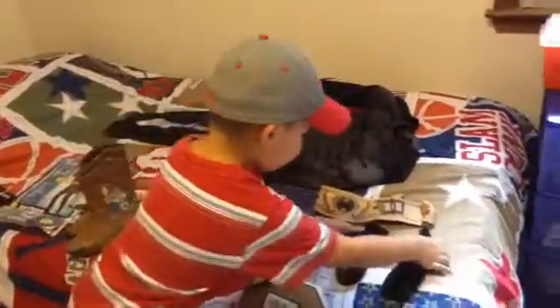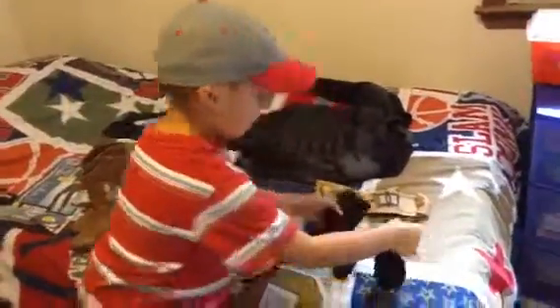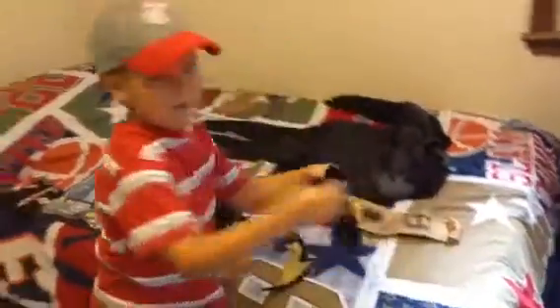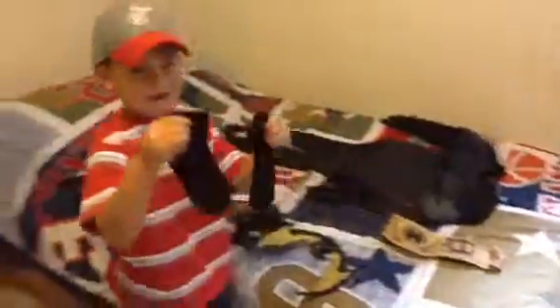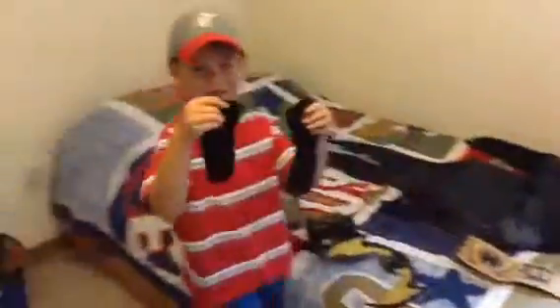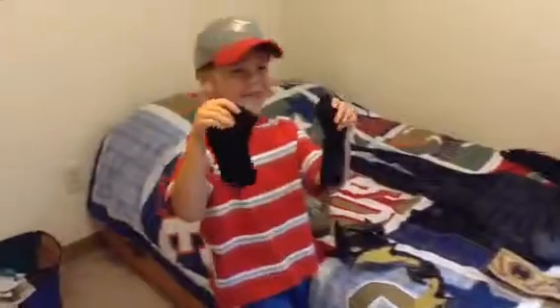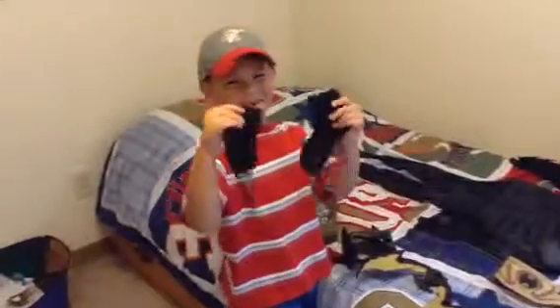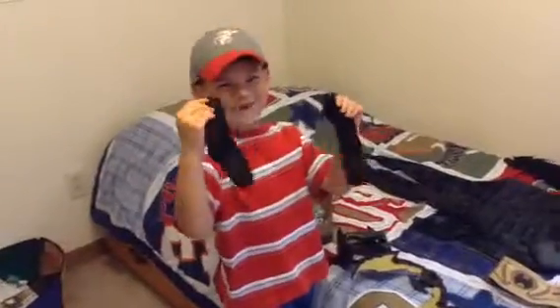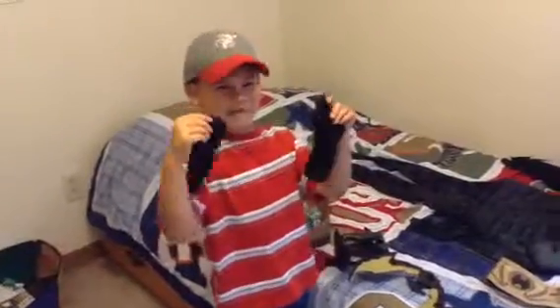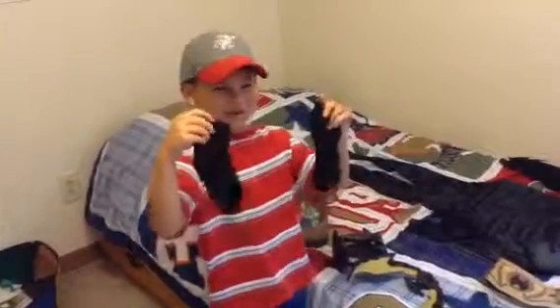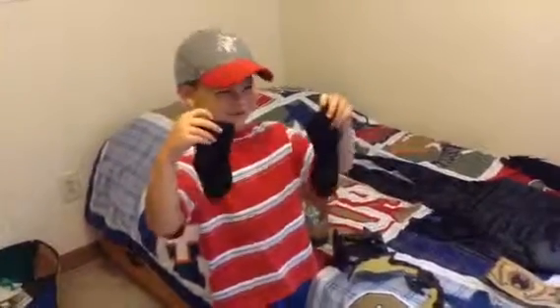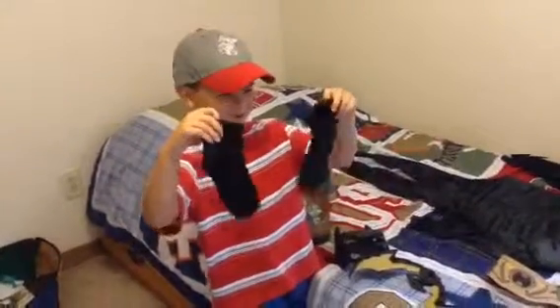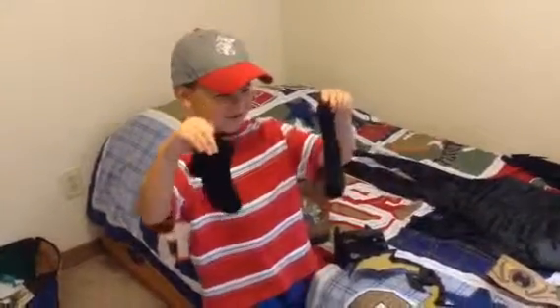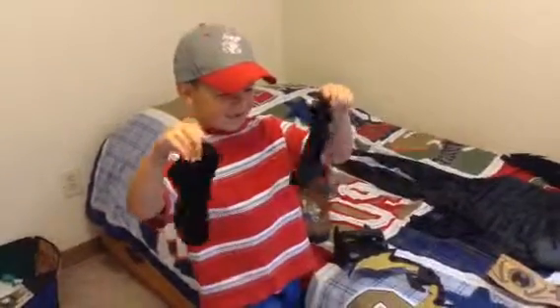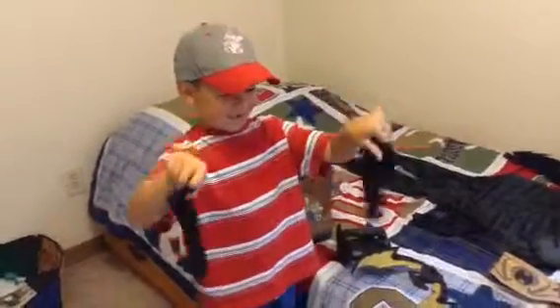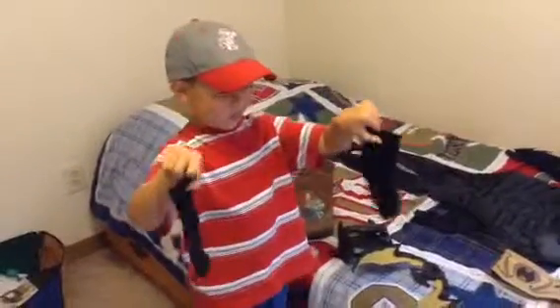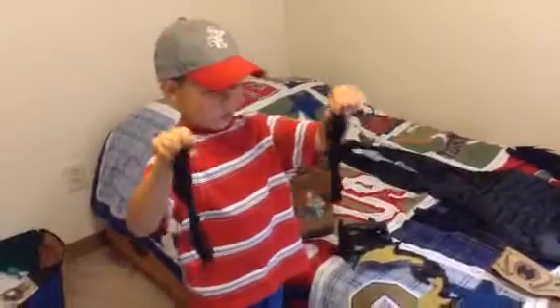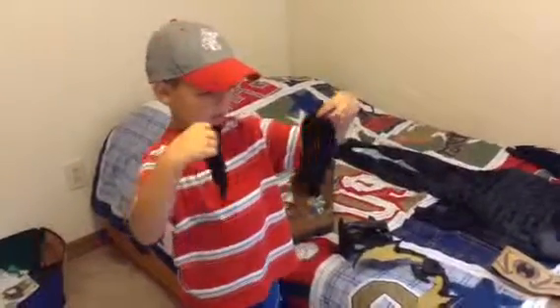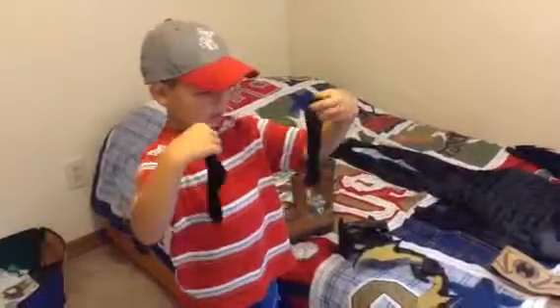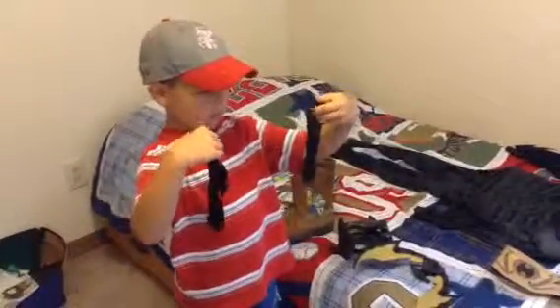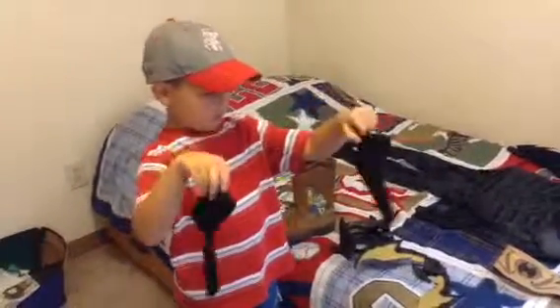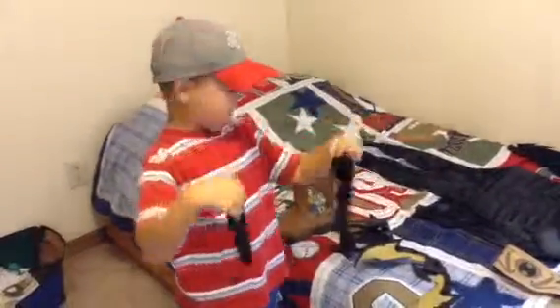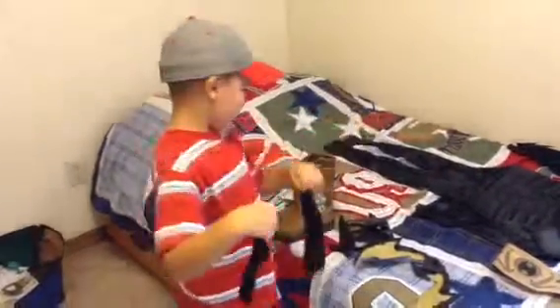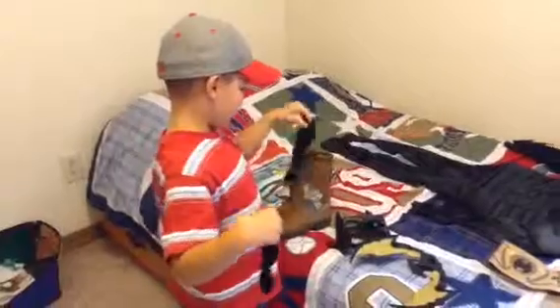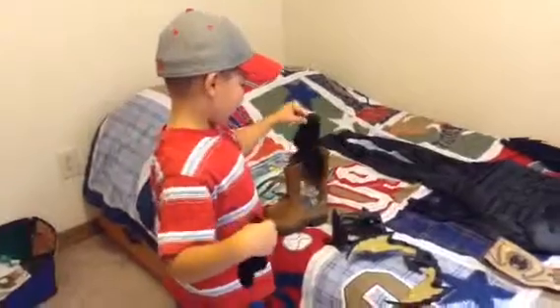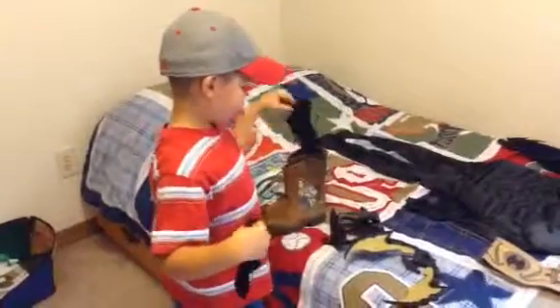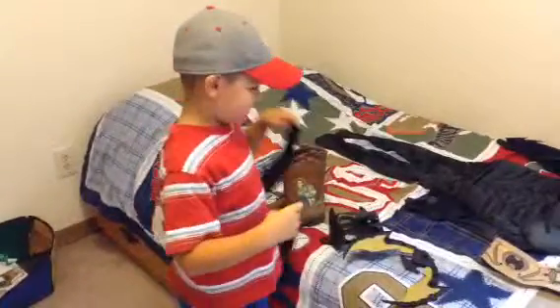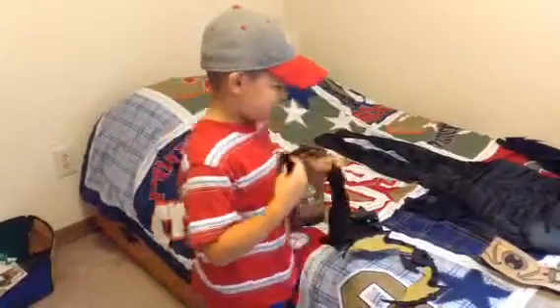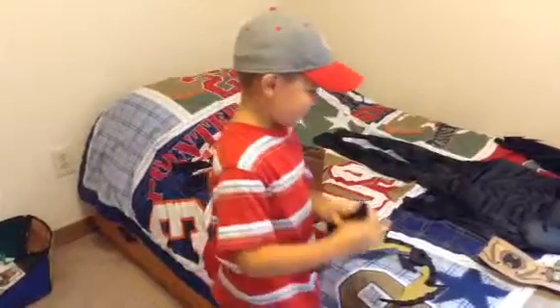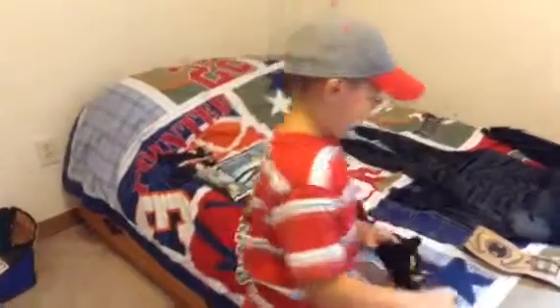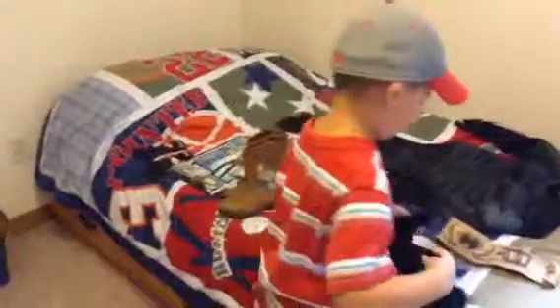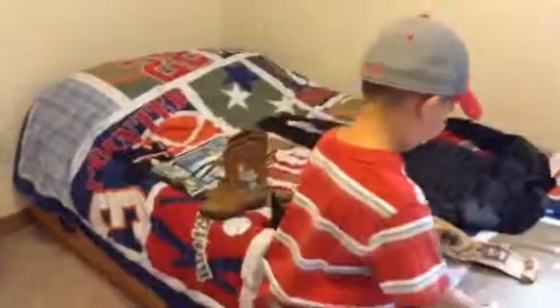Next we have my socks — they don't come with the costume. It's funny. They're mine. I'm going to wear them with my boots. That's funny.